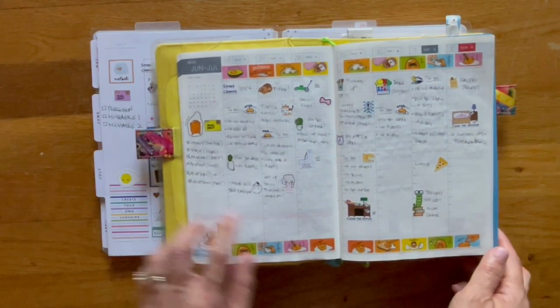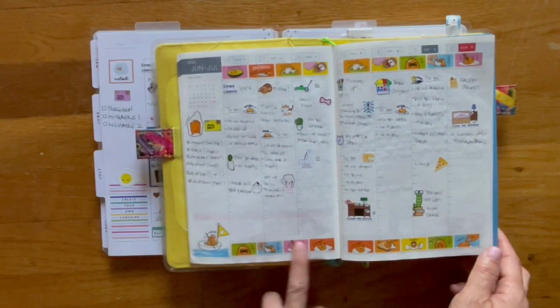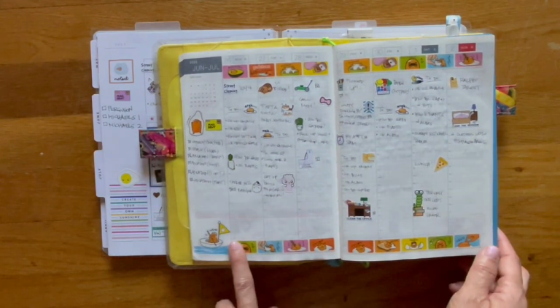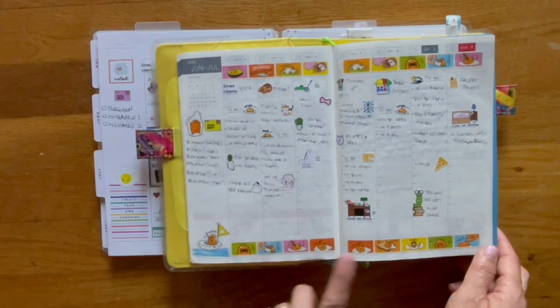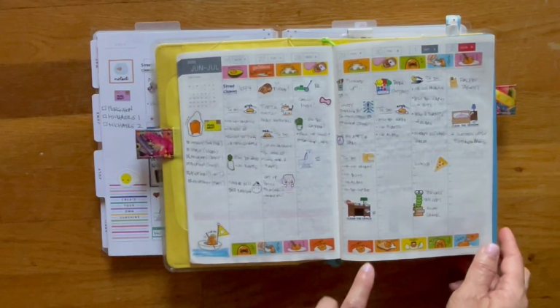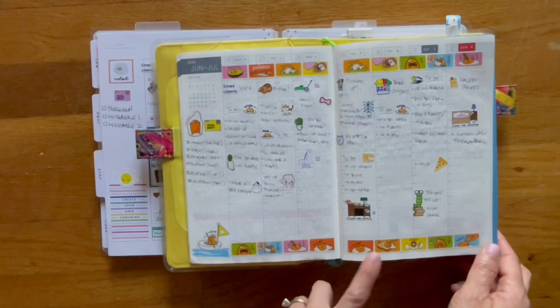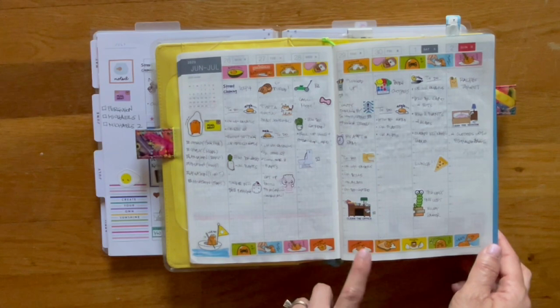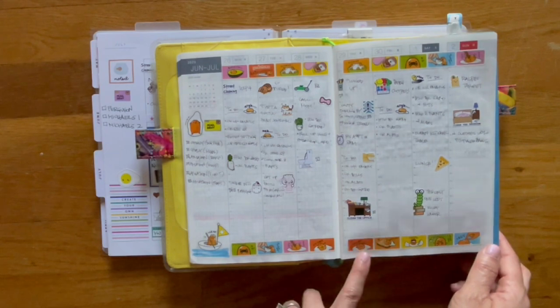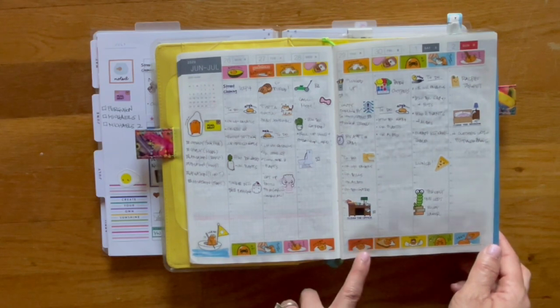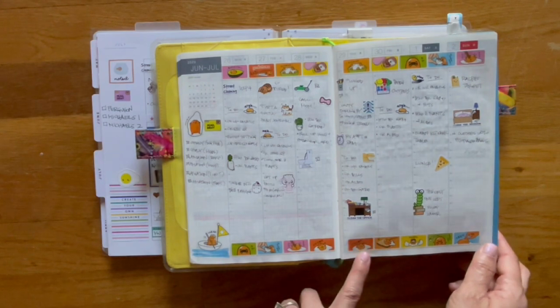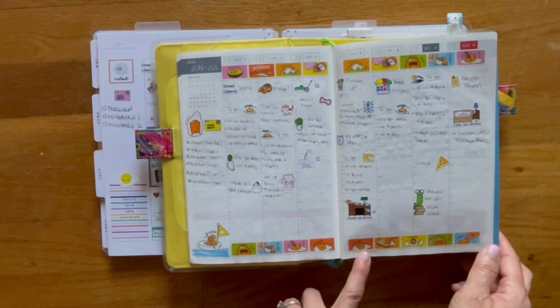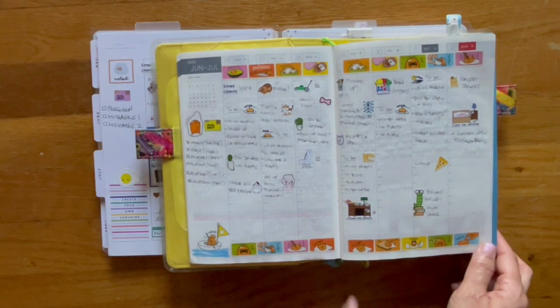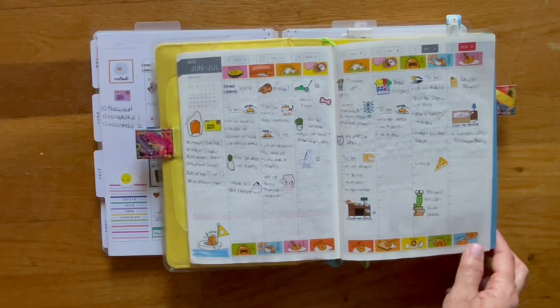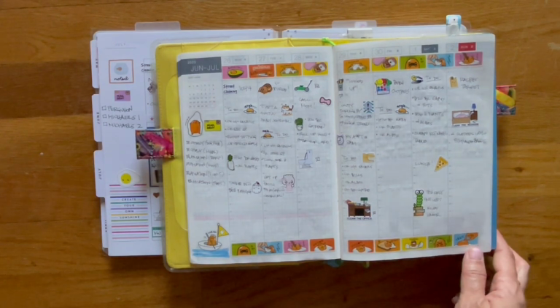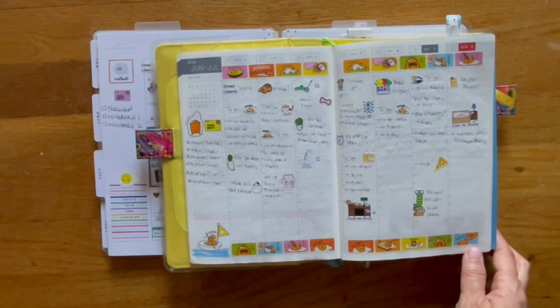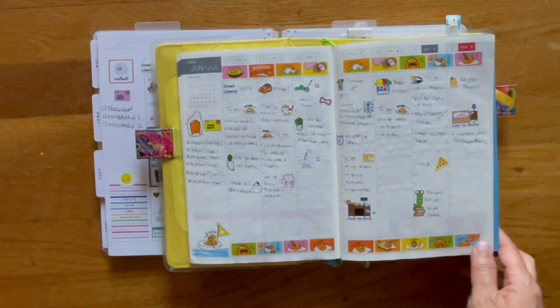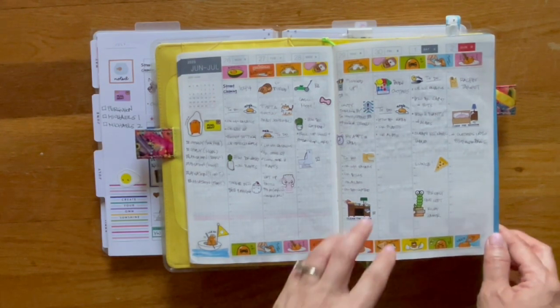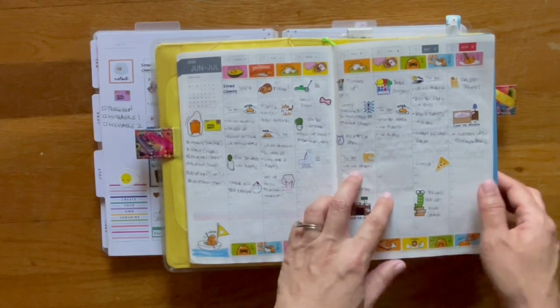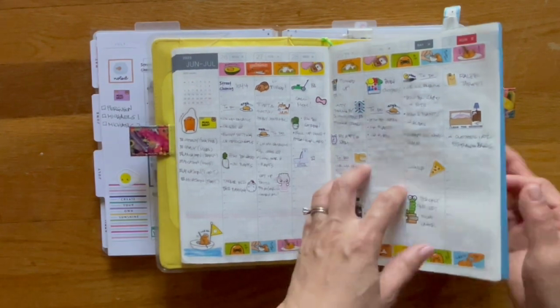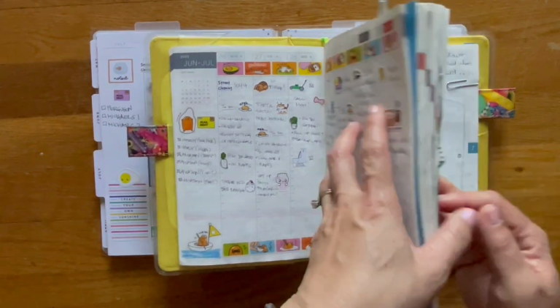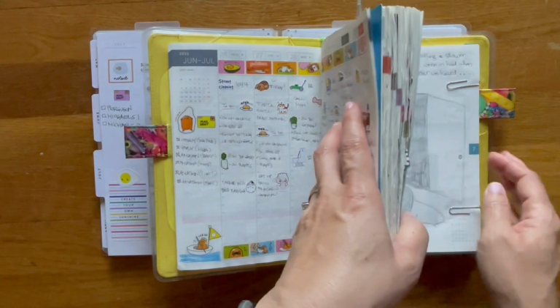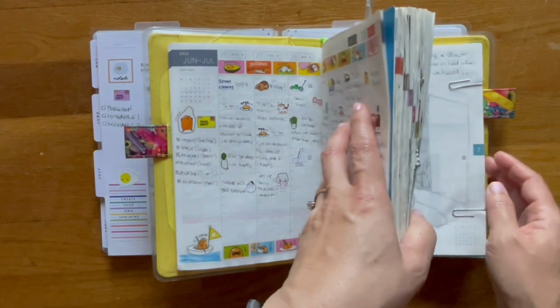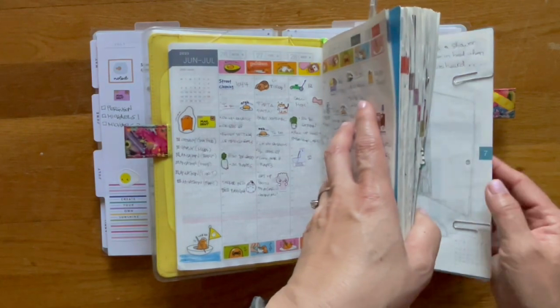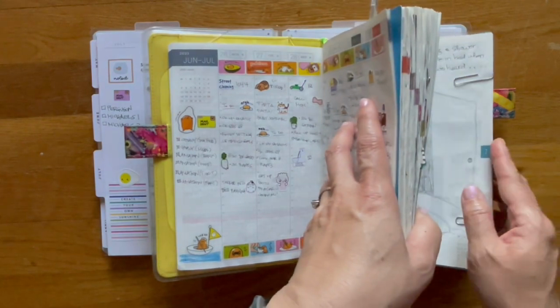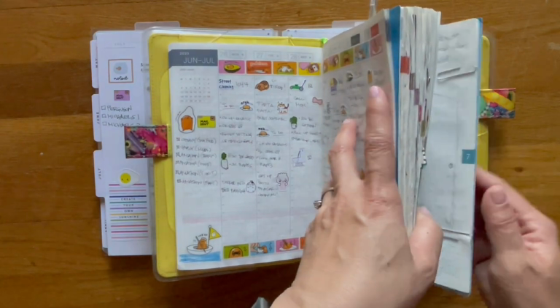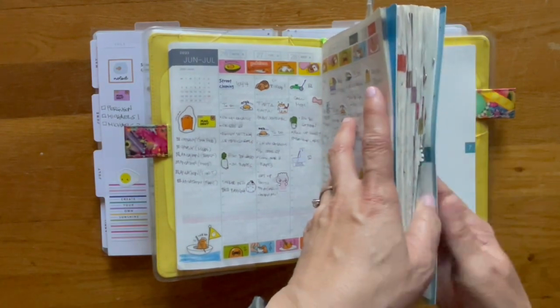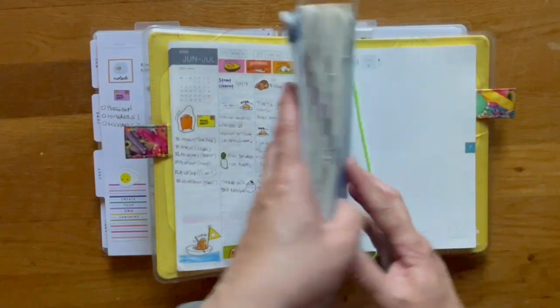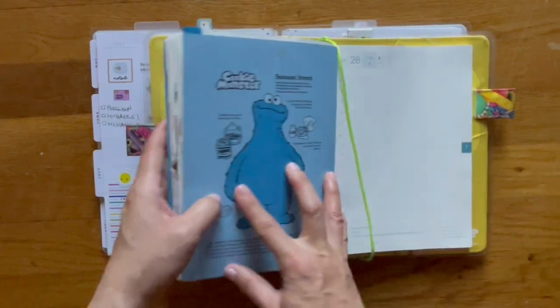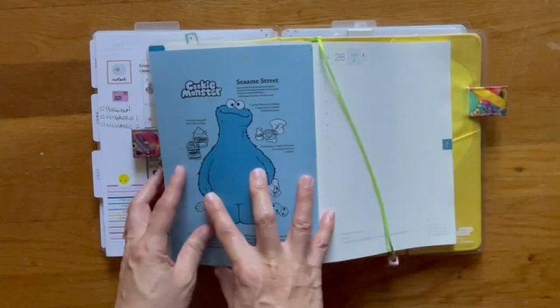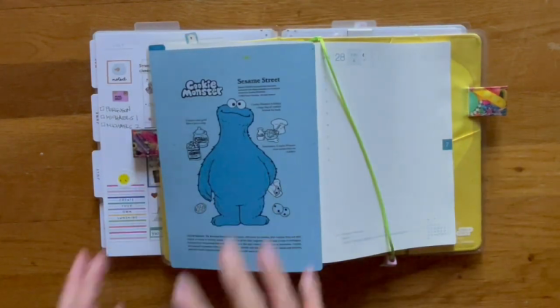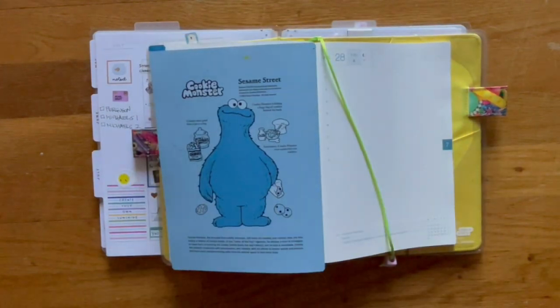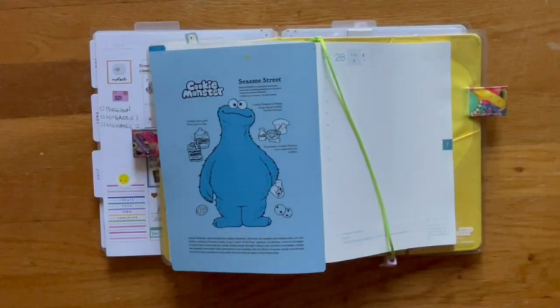The Gudetama stickers I think I purchased either from Daiso or from the Japanese store in Epcot.